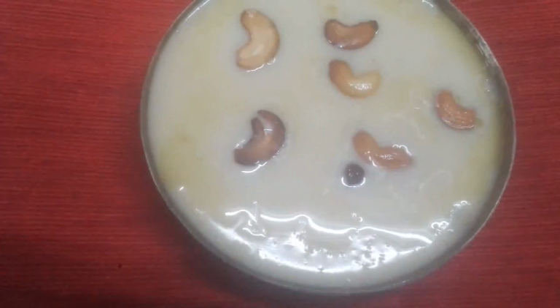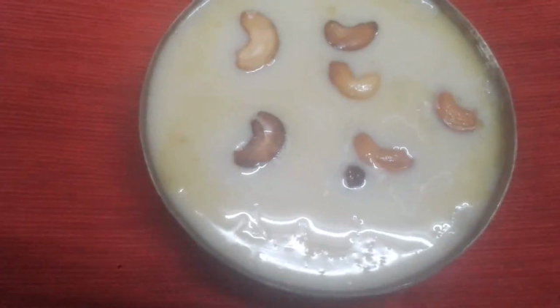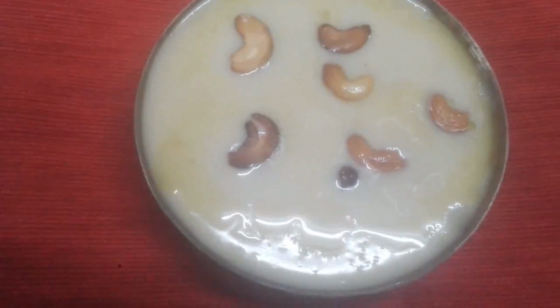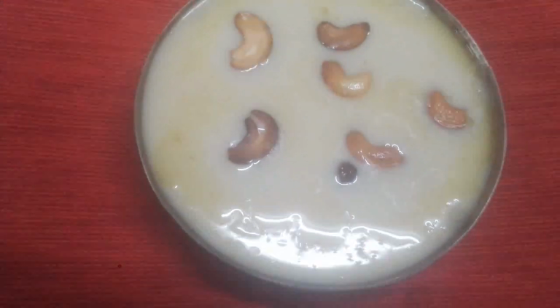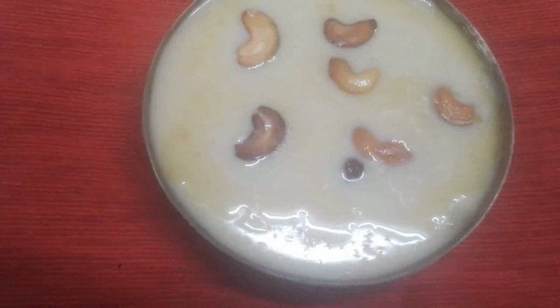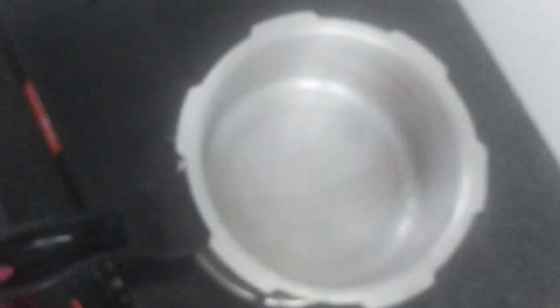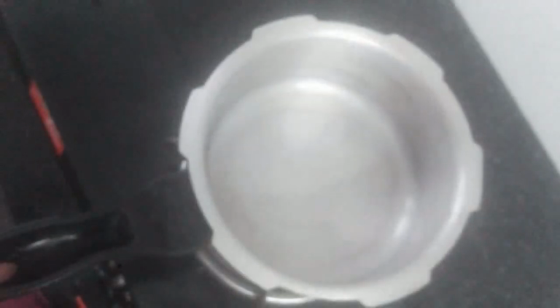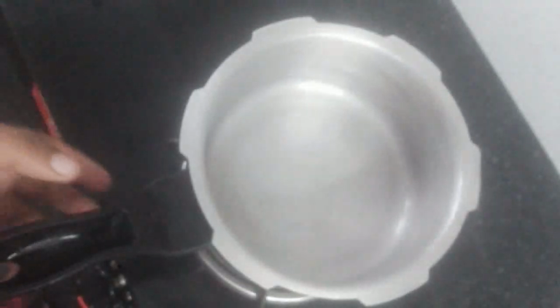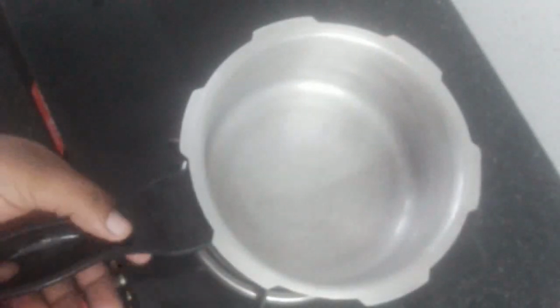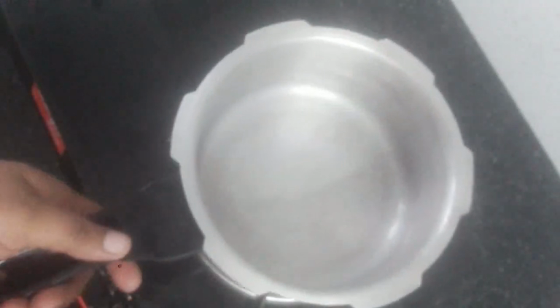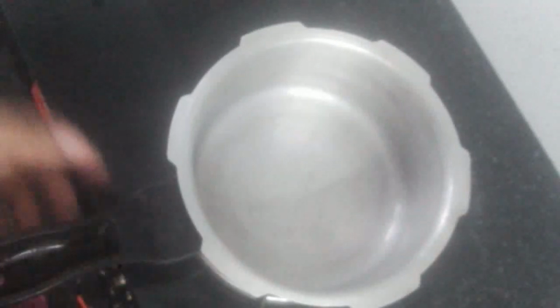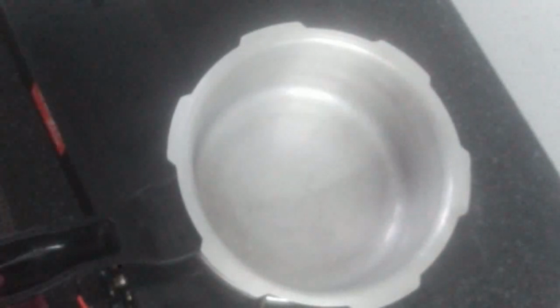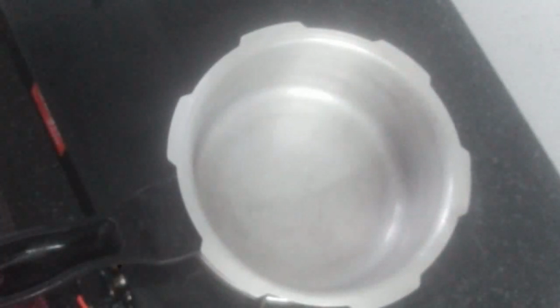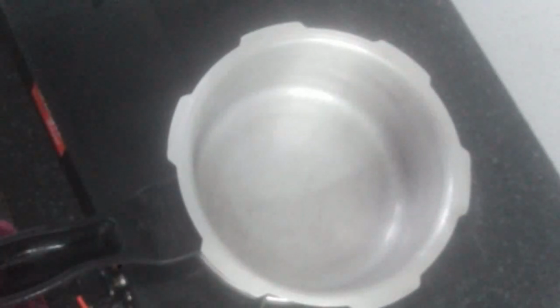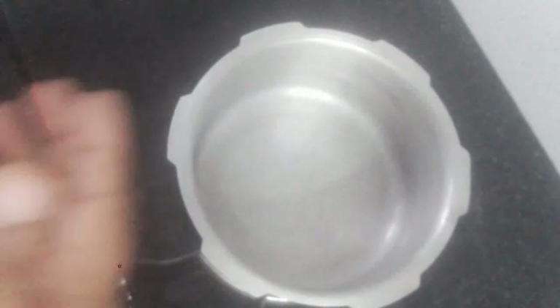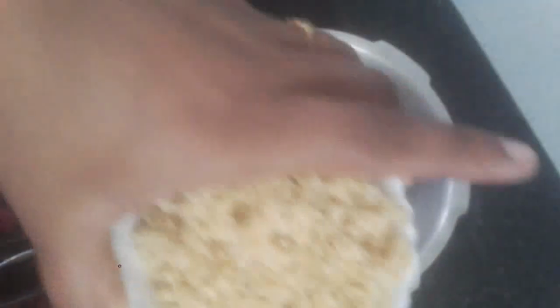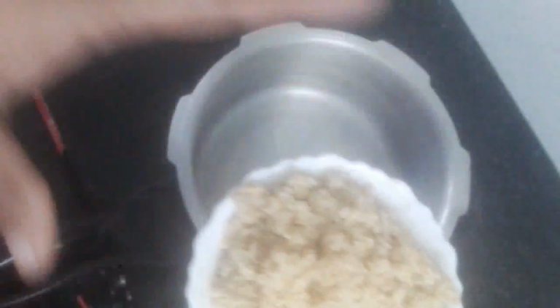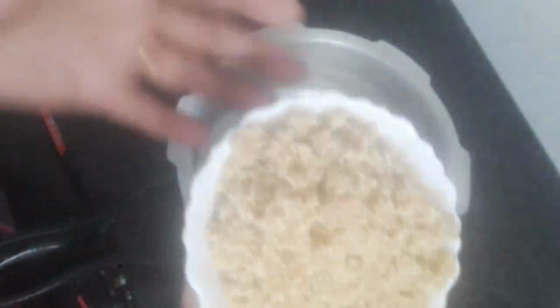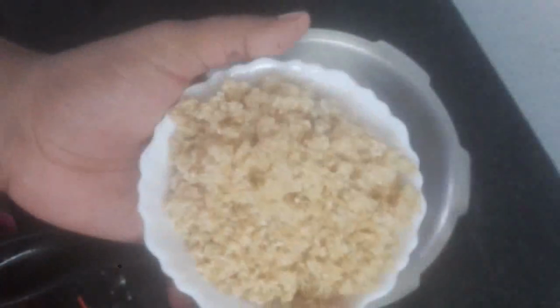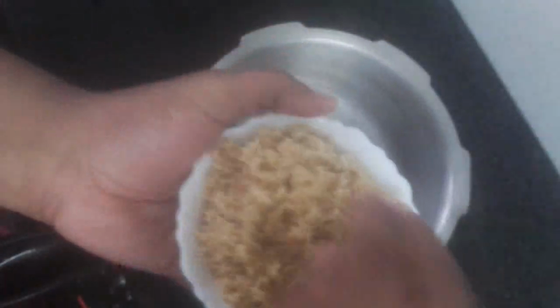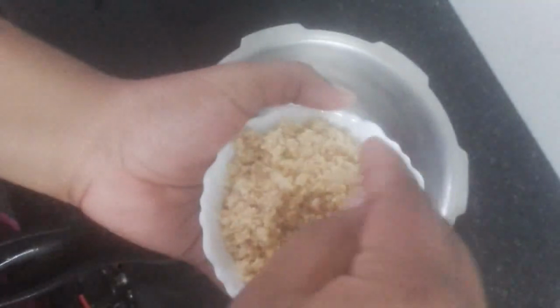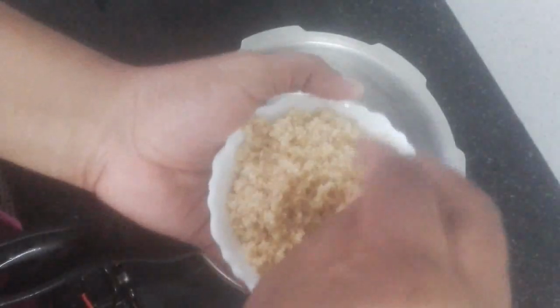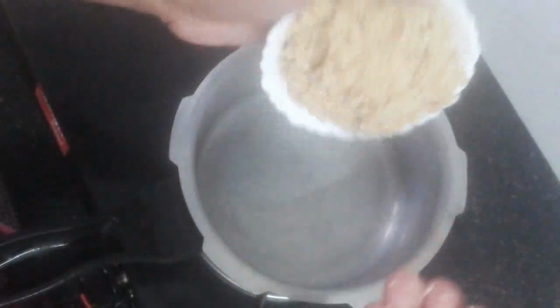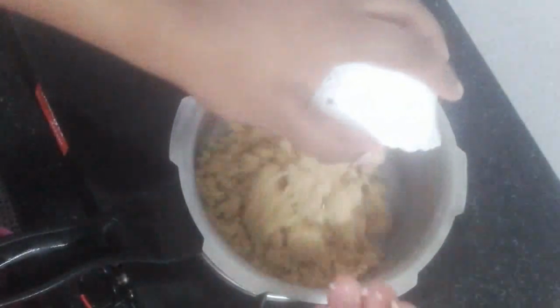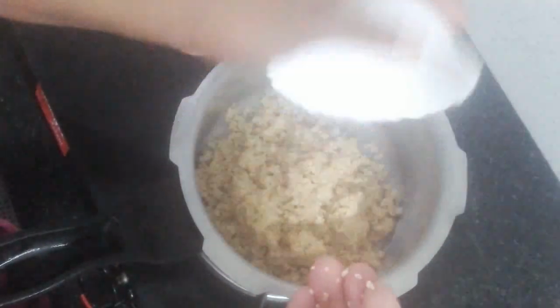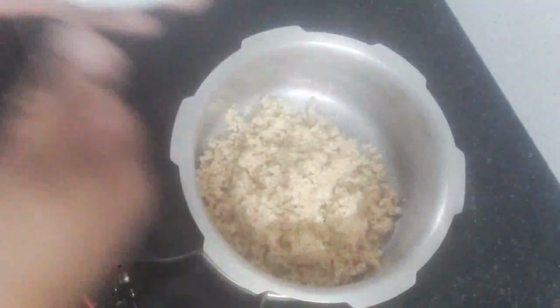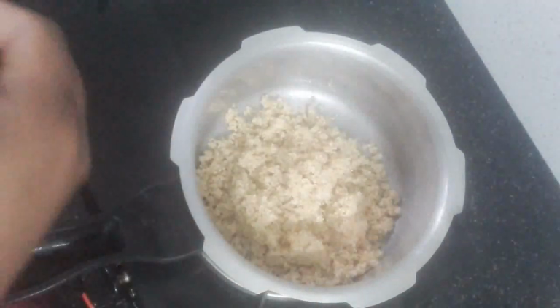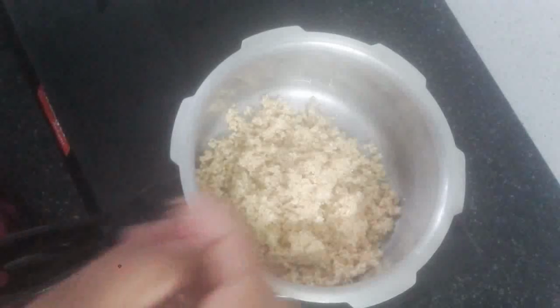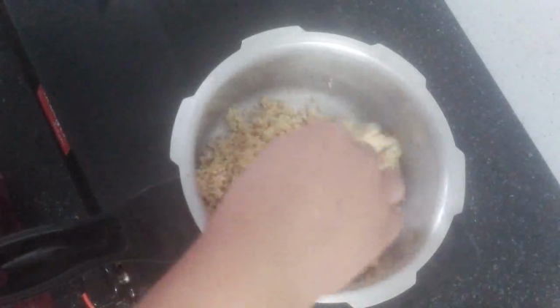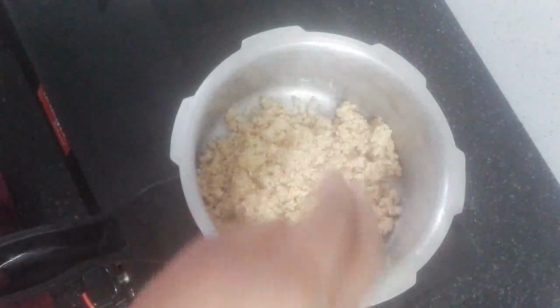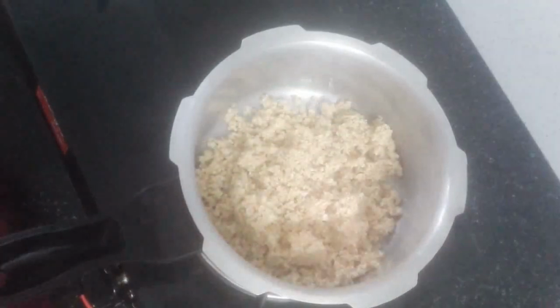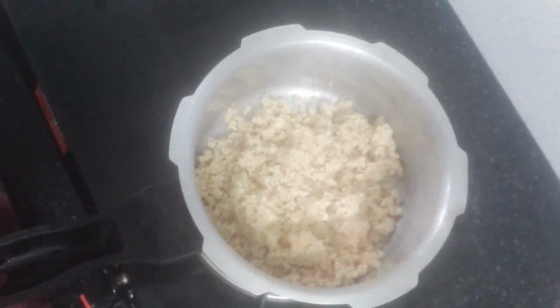Let's see how it is washed out. I am going to put the go-dambu in a cooker.